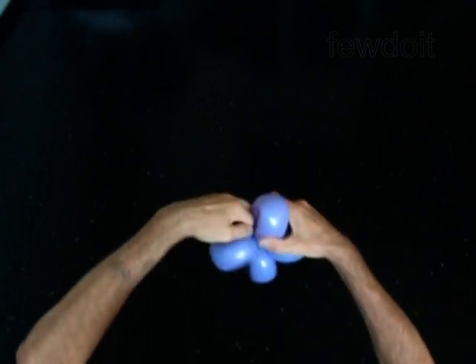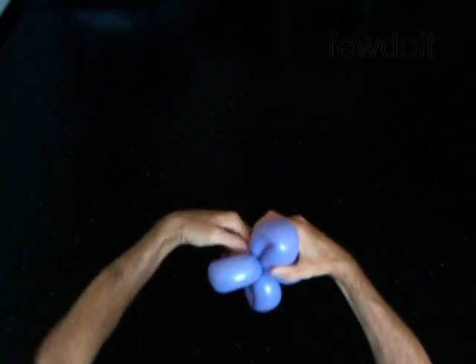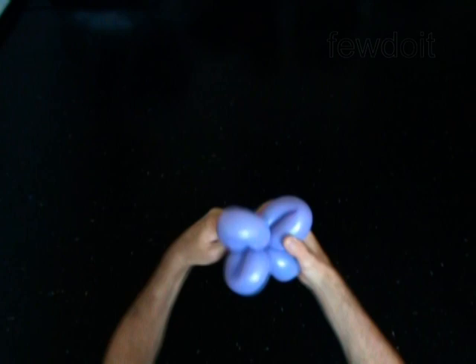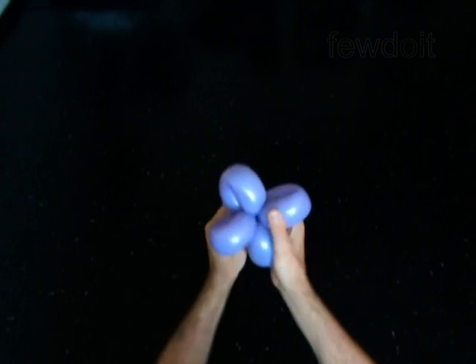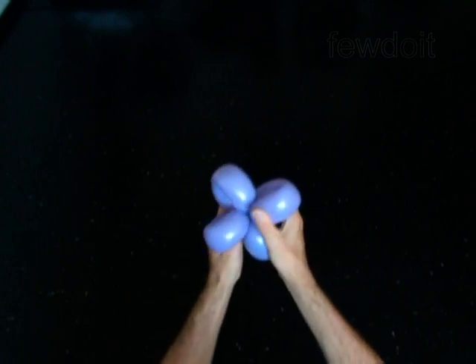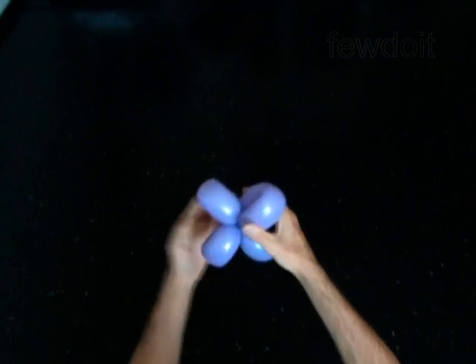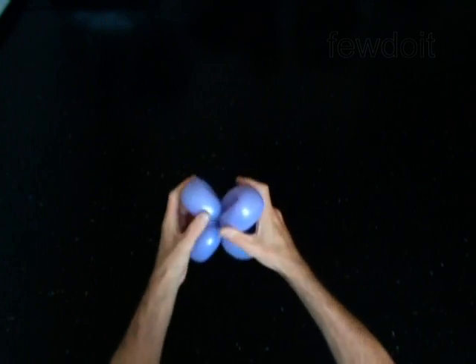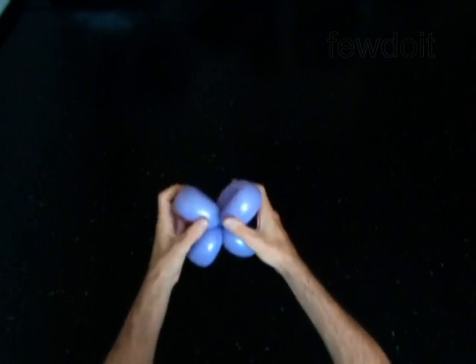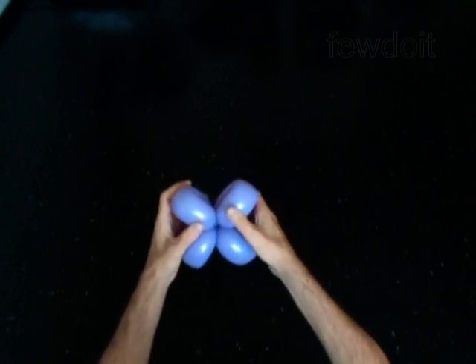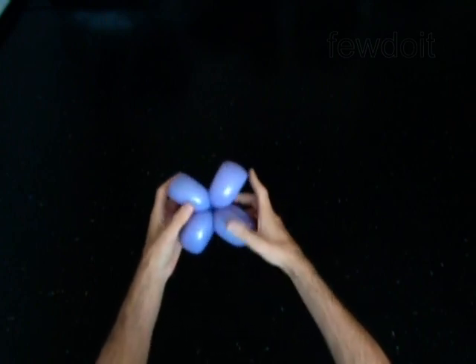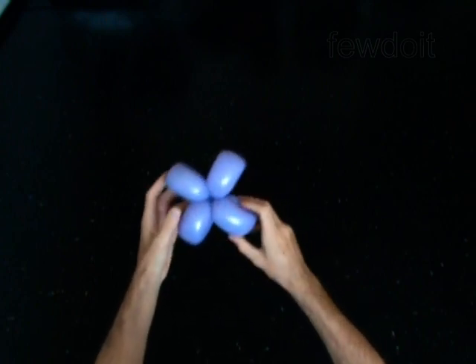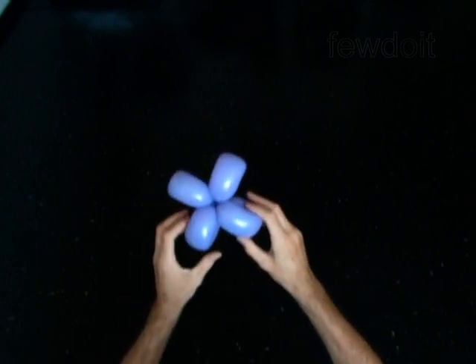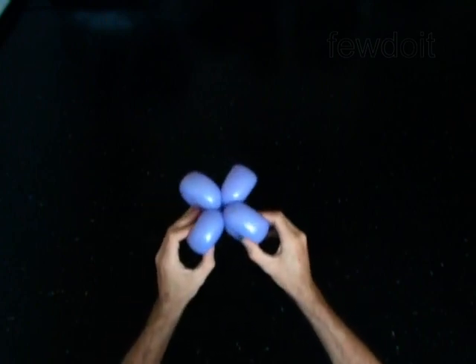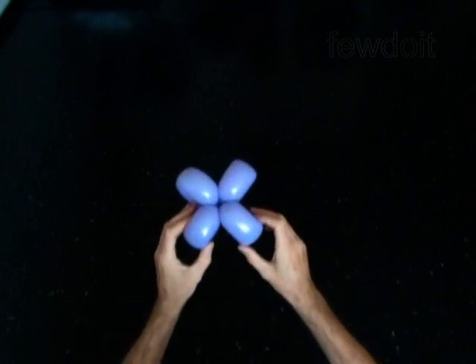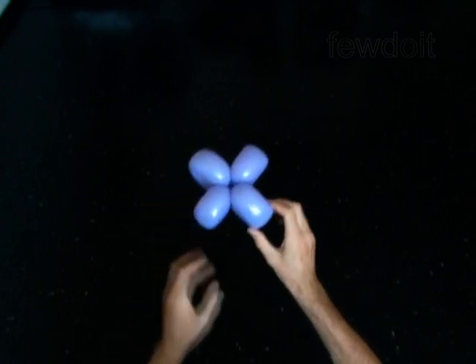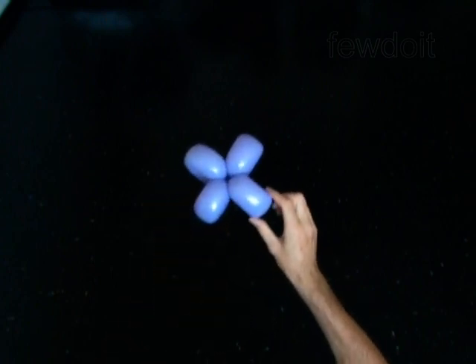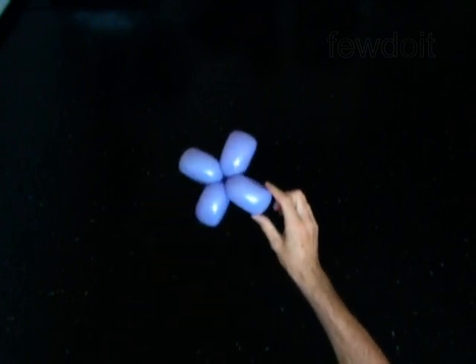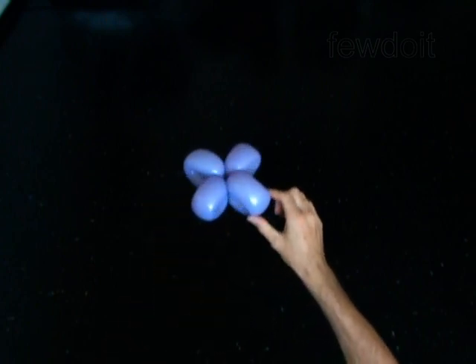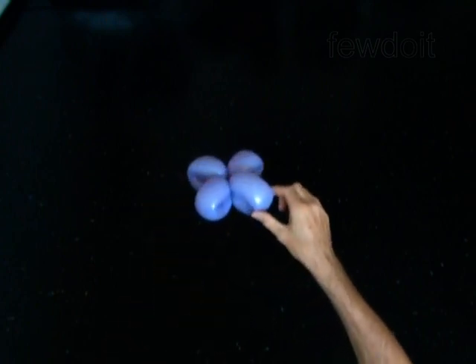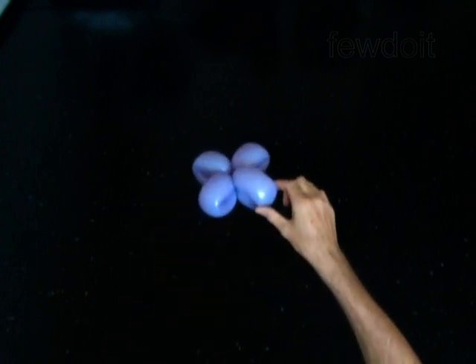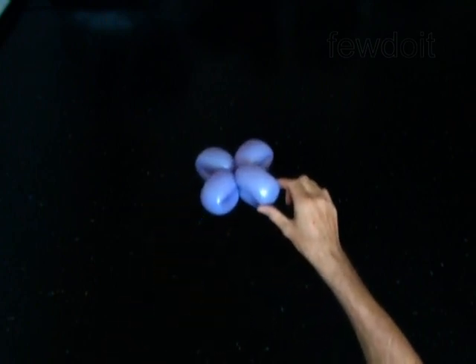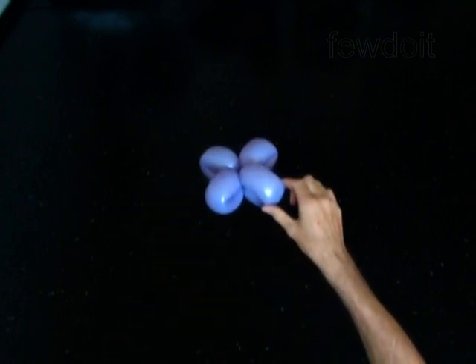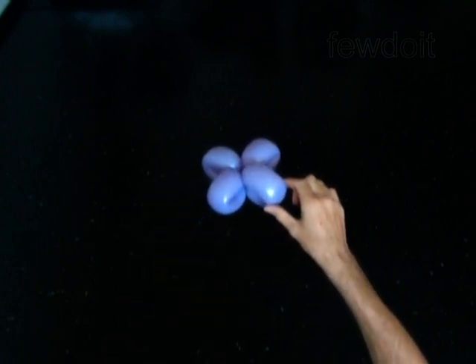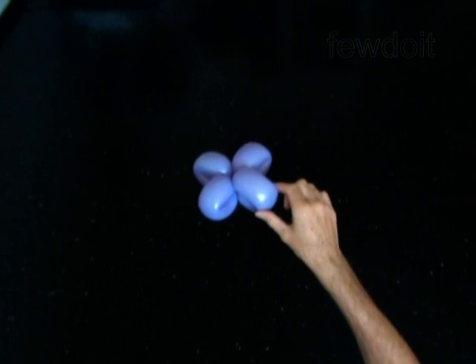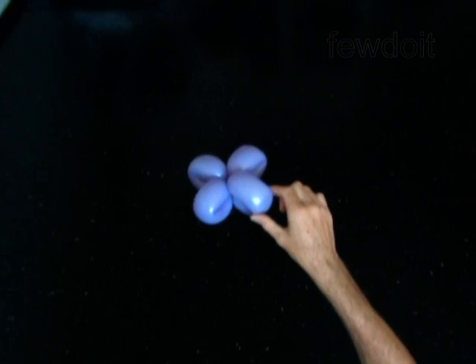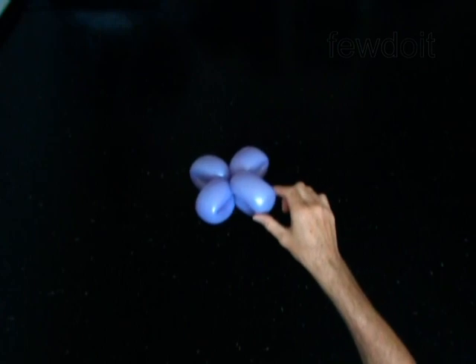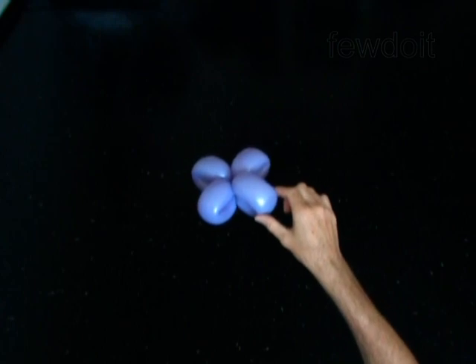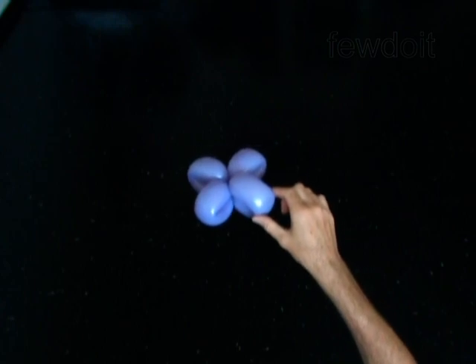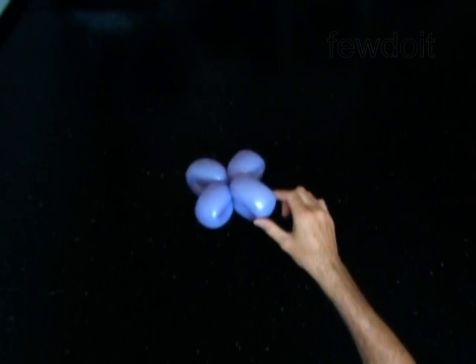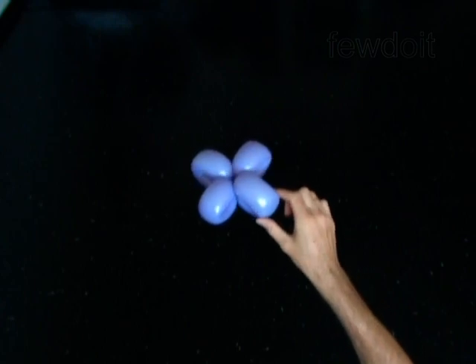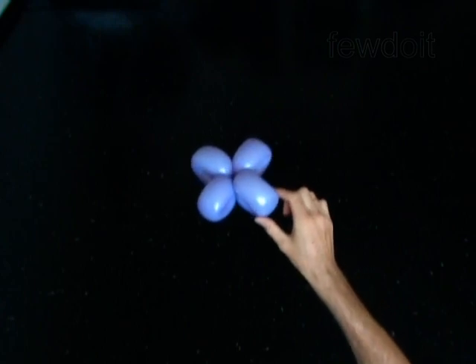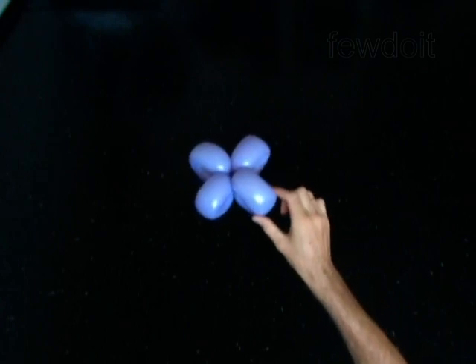You have made the skirt or the flower depending on how you are going to use it. Have fun!